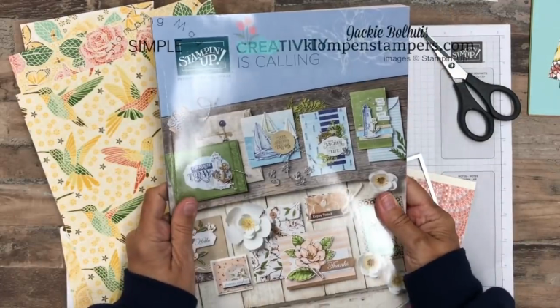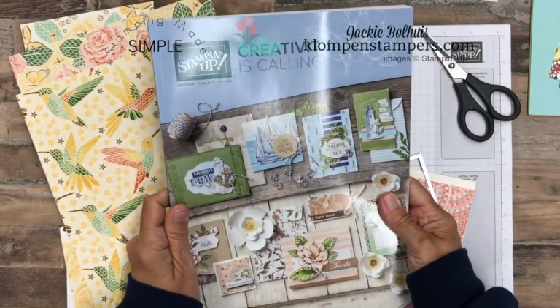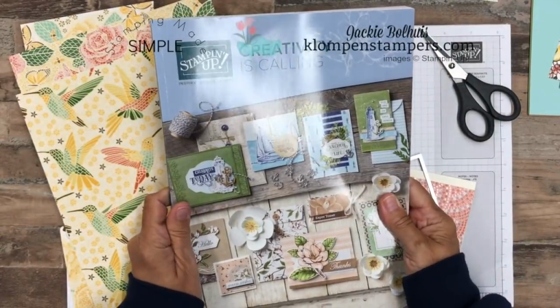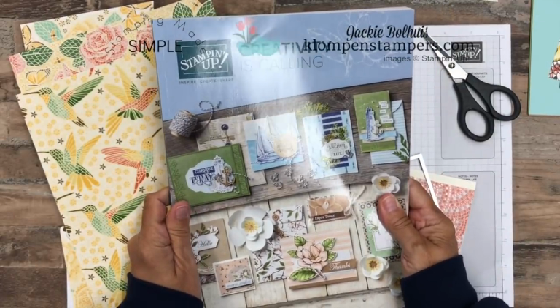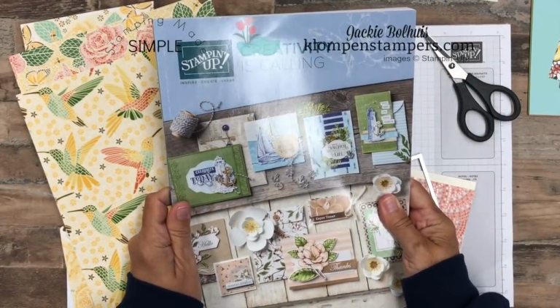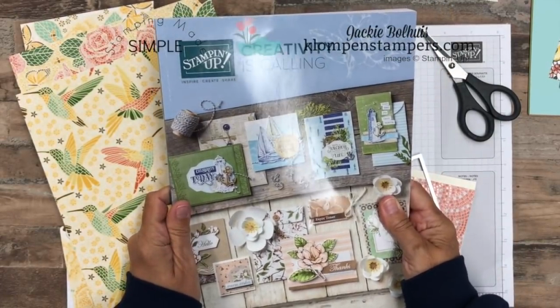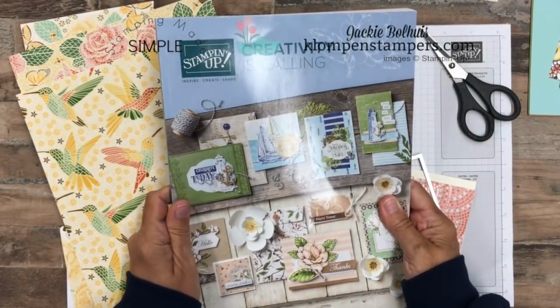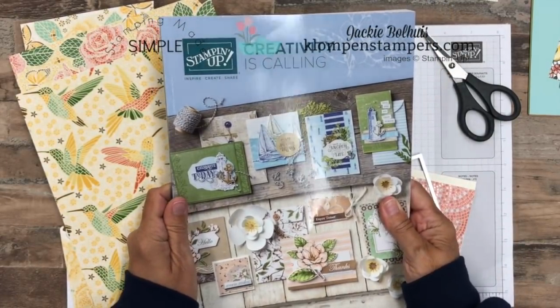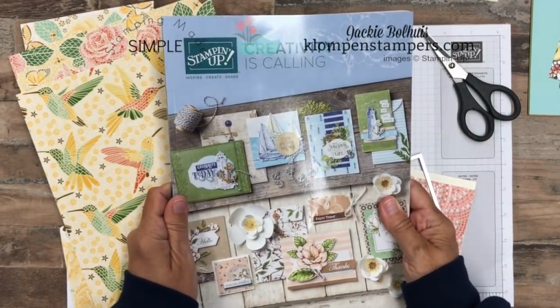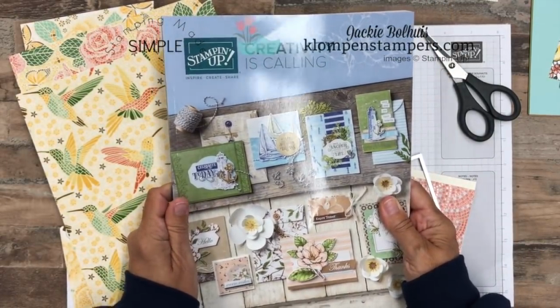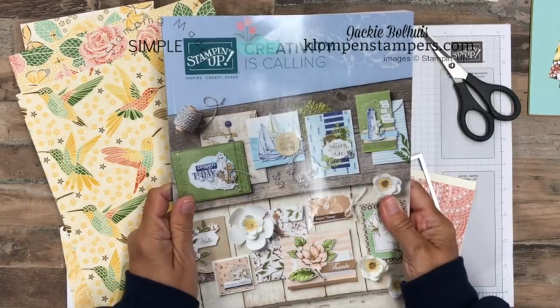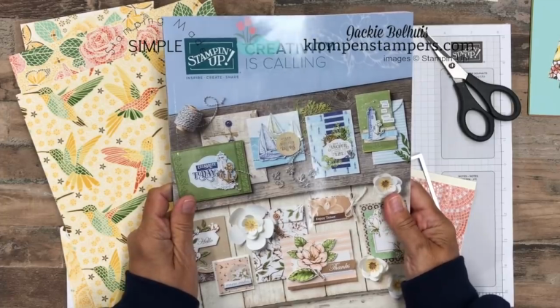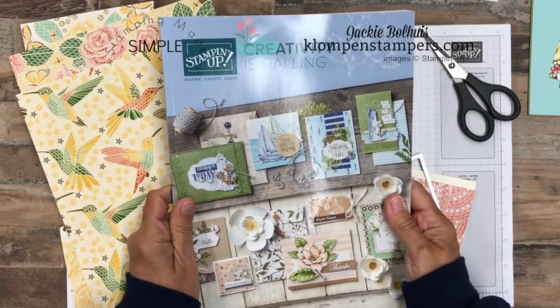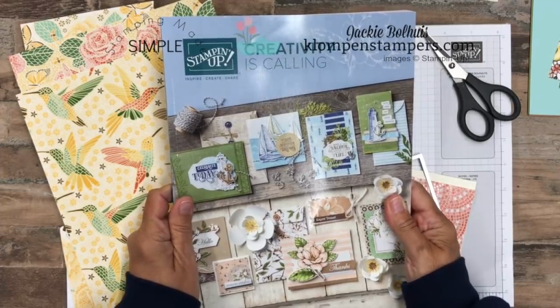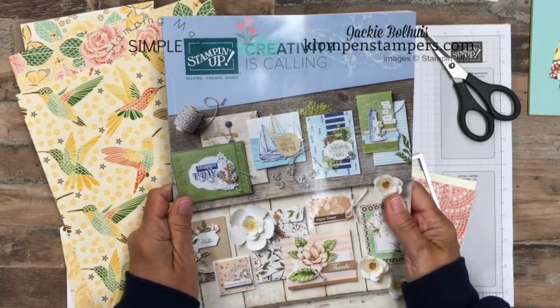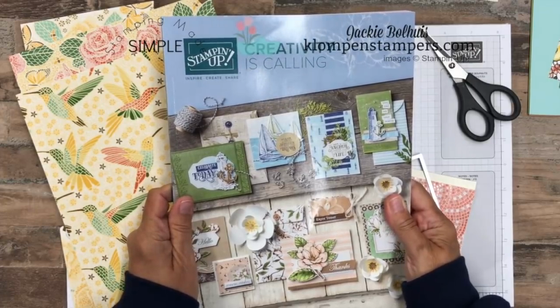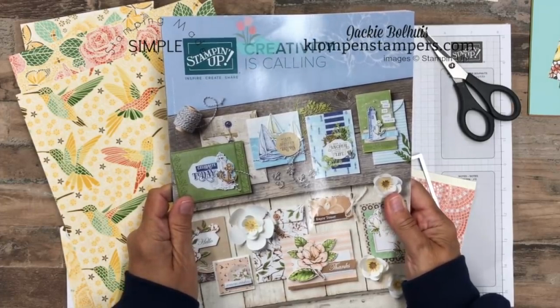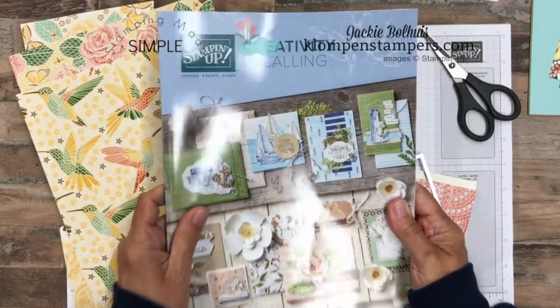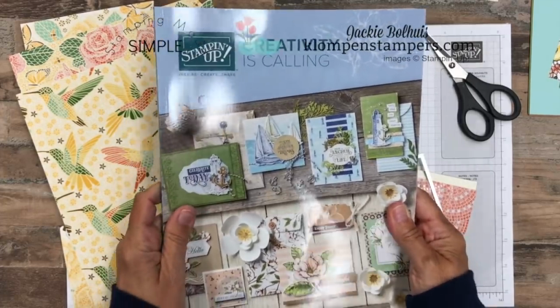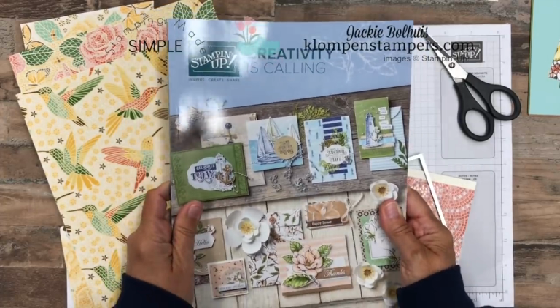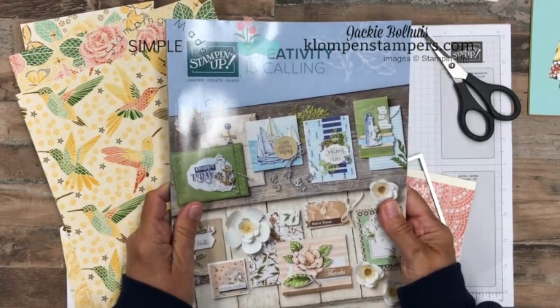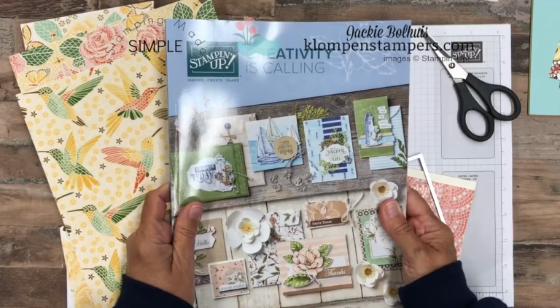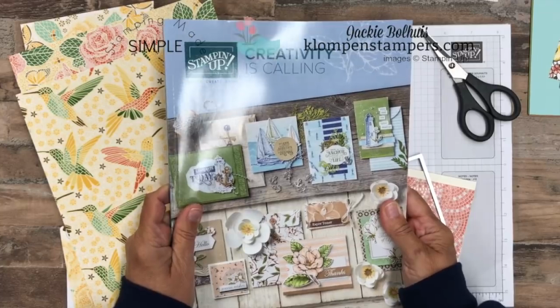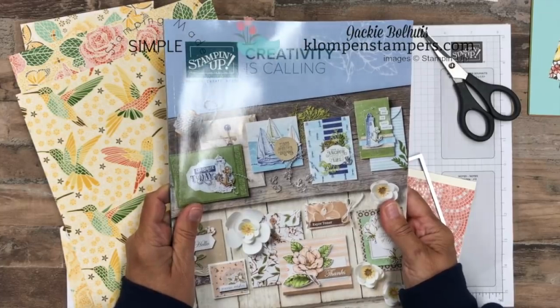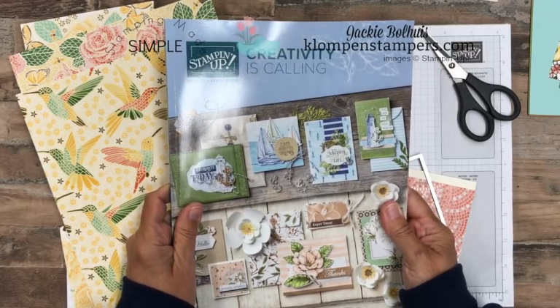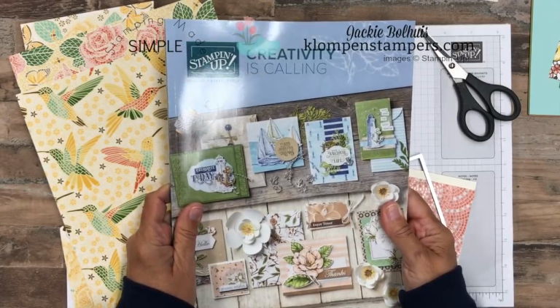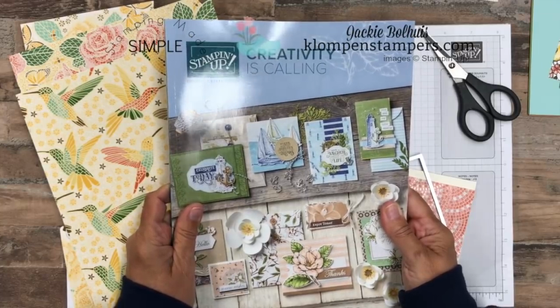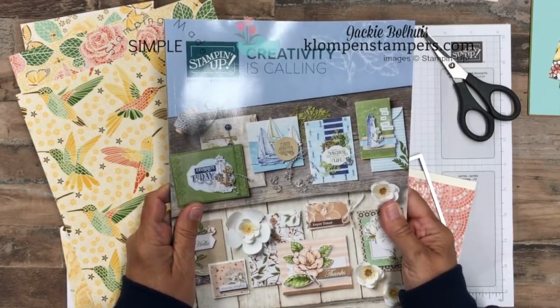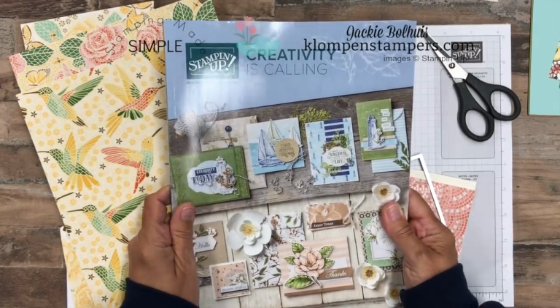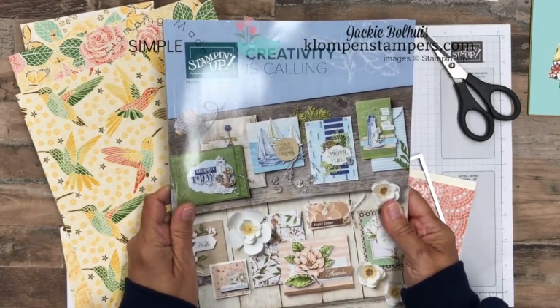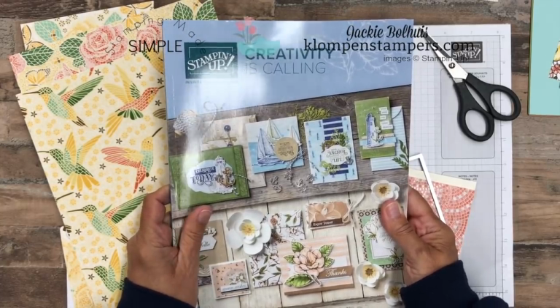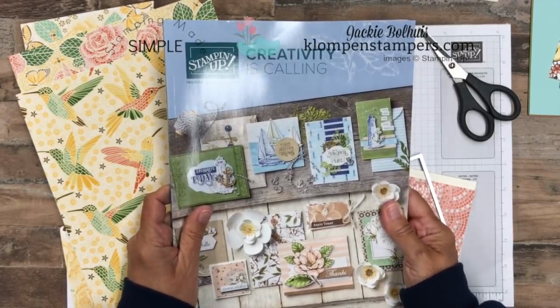Hello, stamping friends. It's Jackie Ballhuis from Zeeland, Michigan. I have so many things to share with you today, from the new catalog, to information about my Designer Series Paper Share, to some super cute projects.